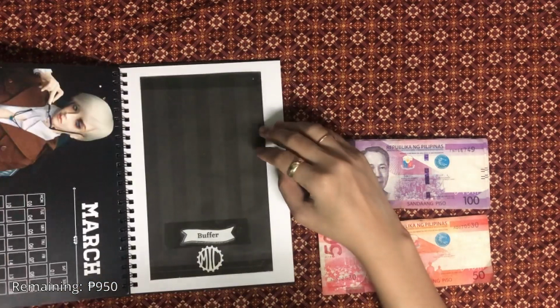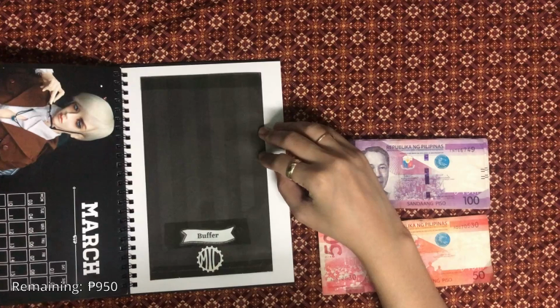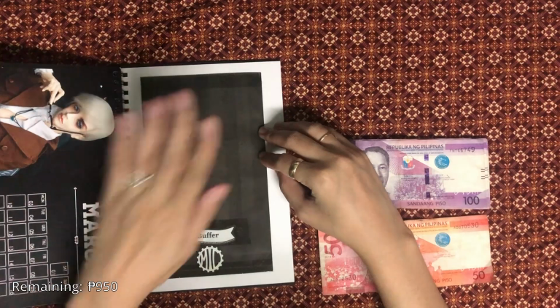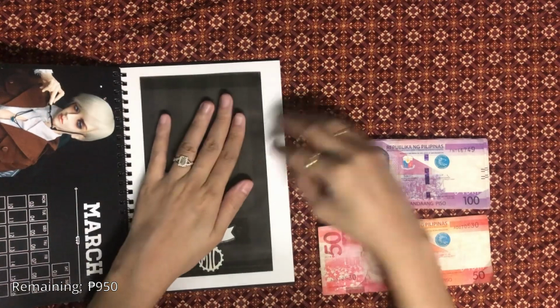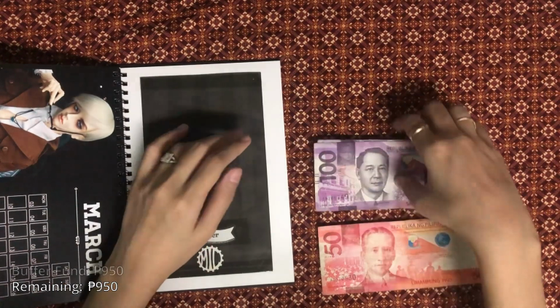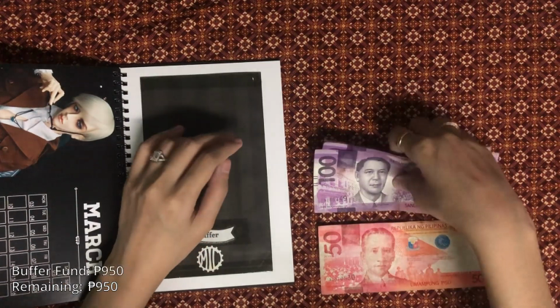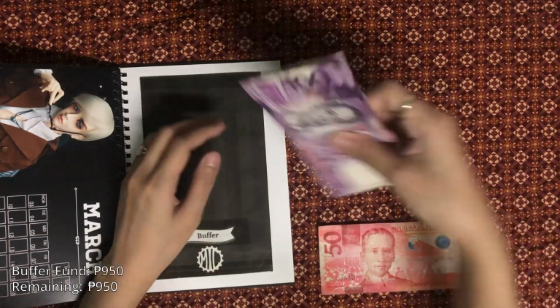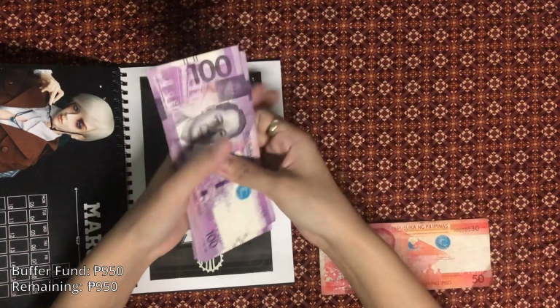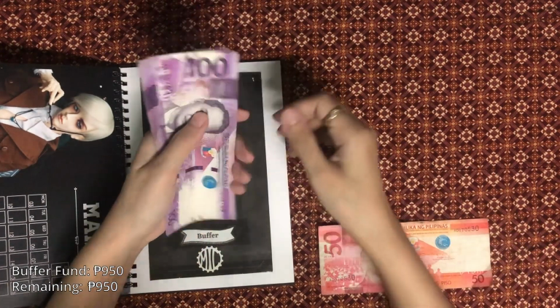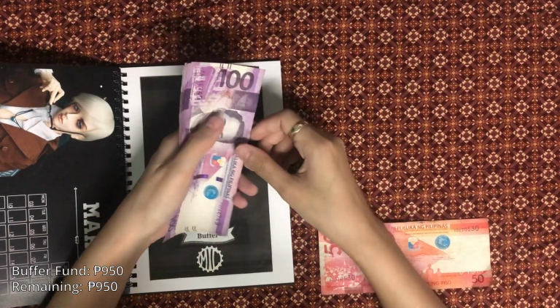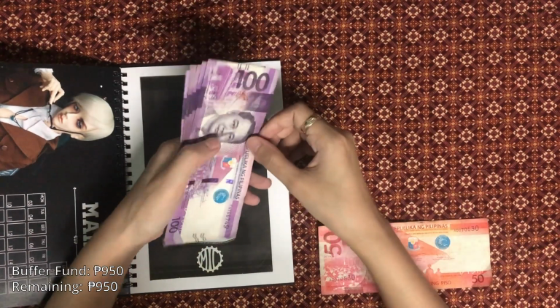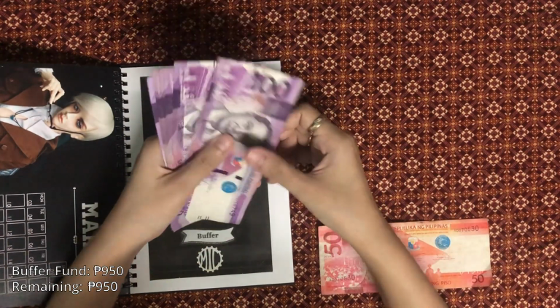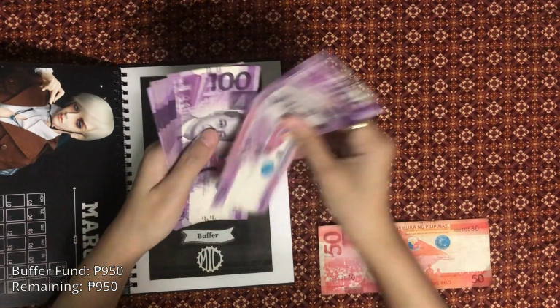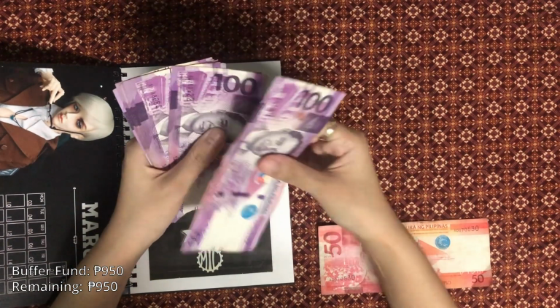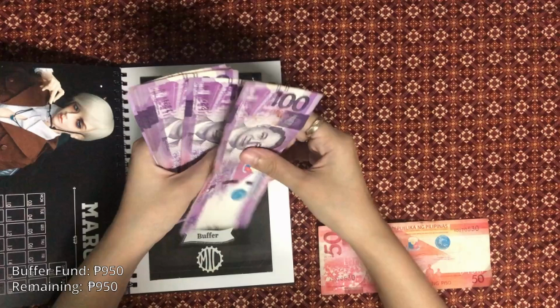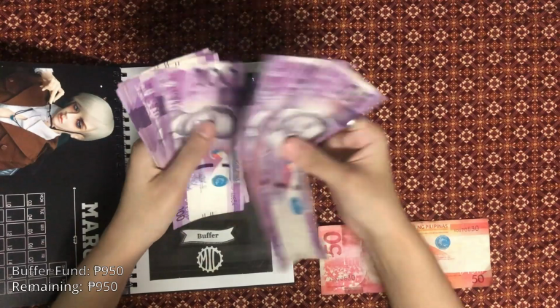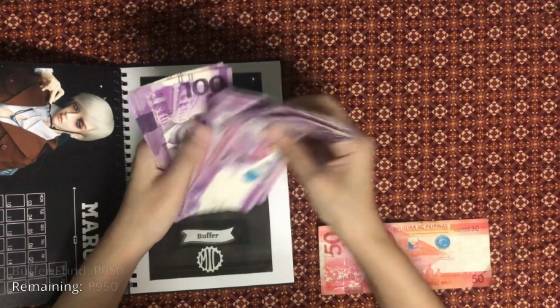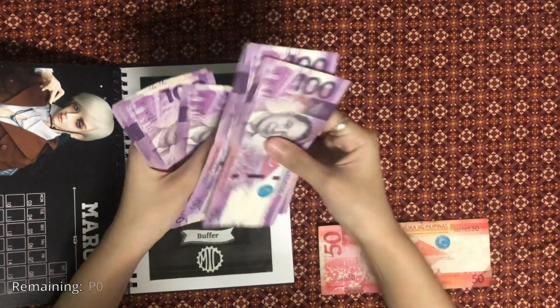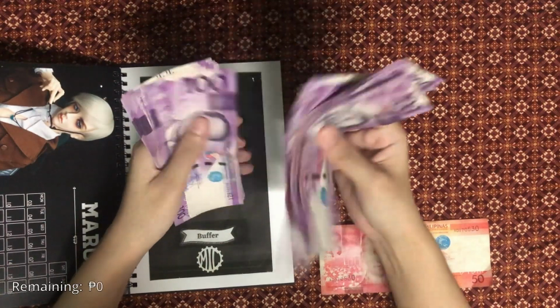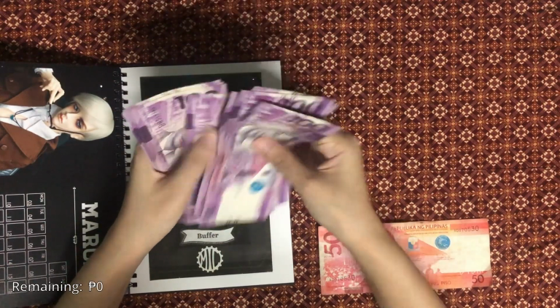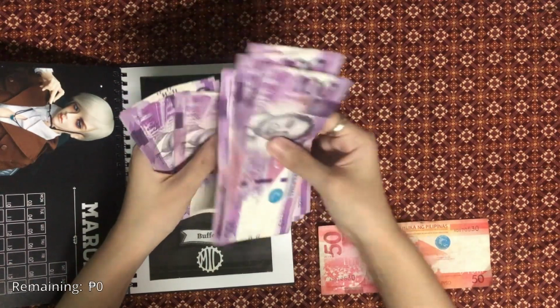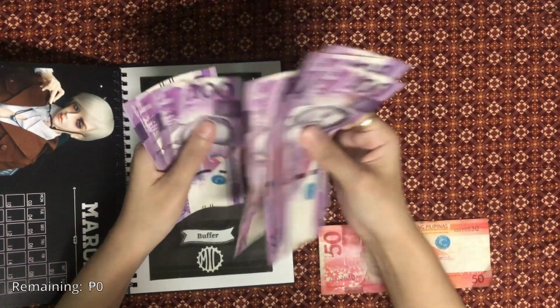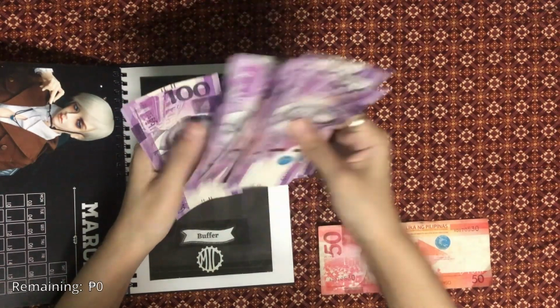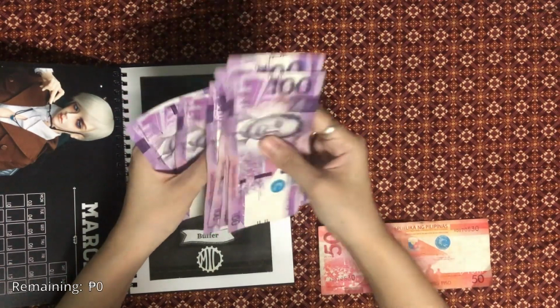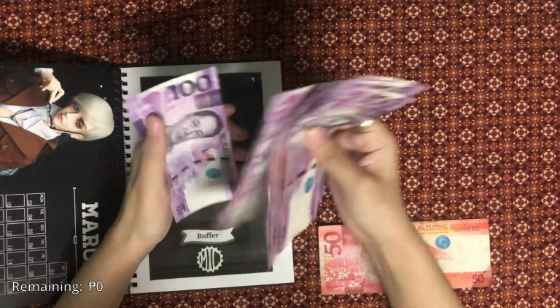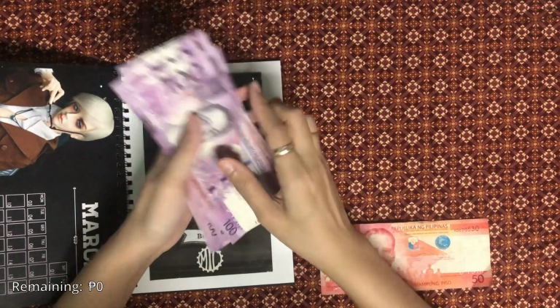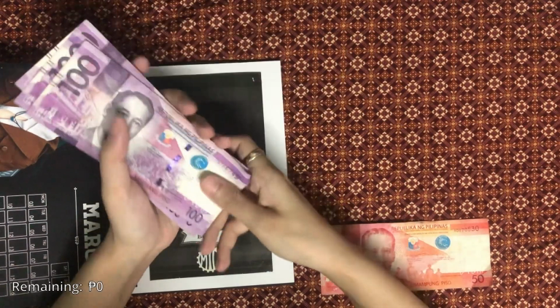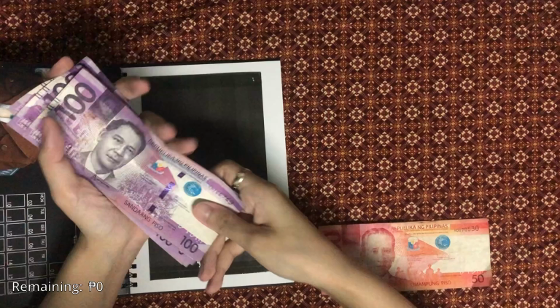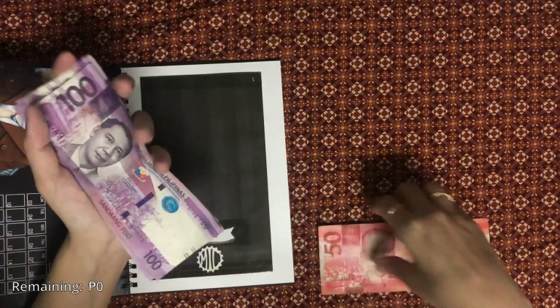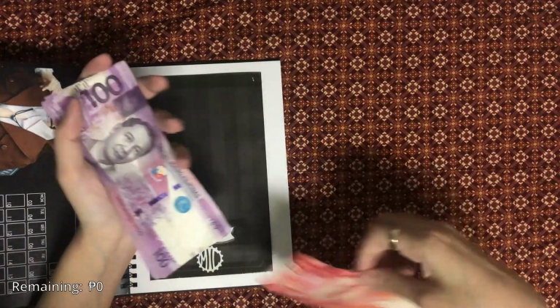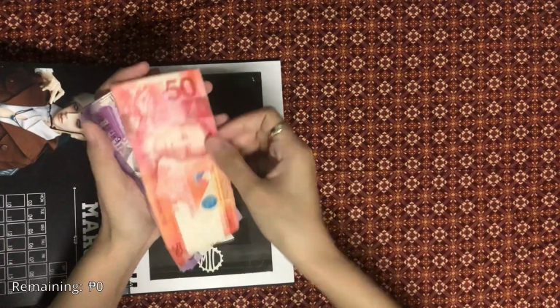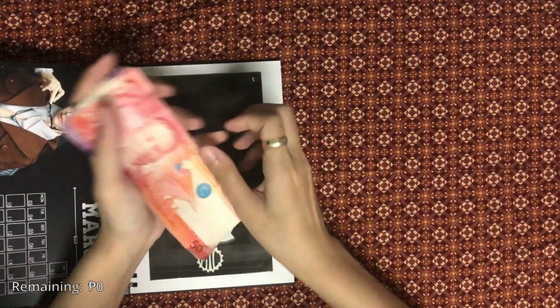And then finally, the buffer fund will get the remaining 950 pesos.